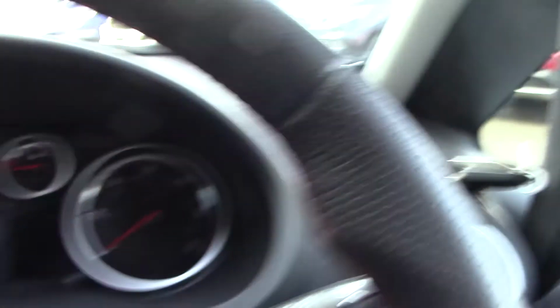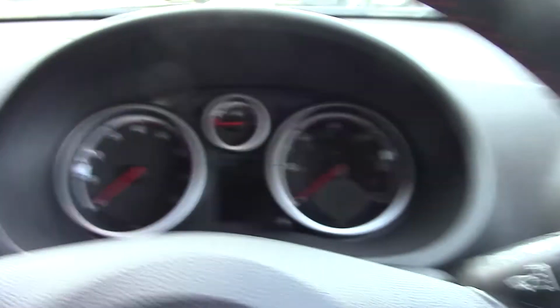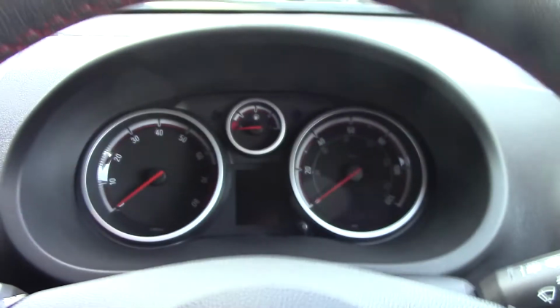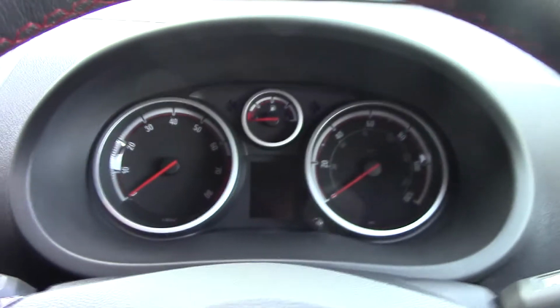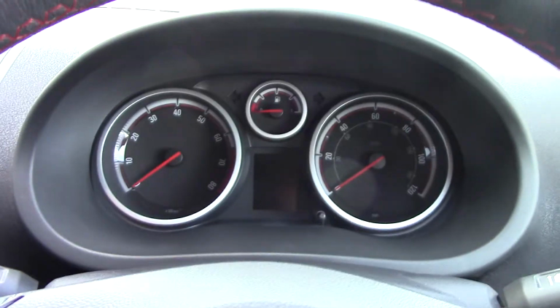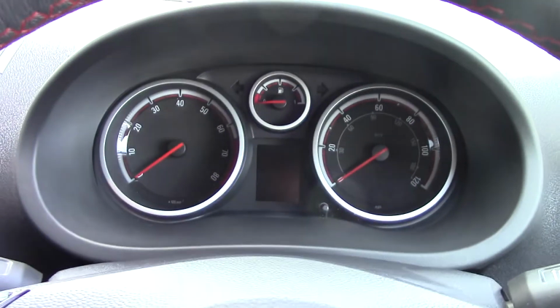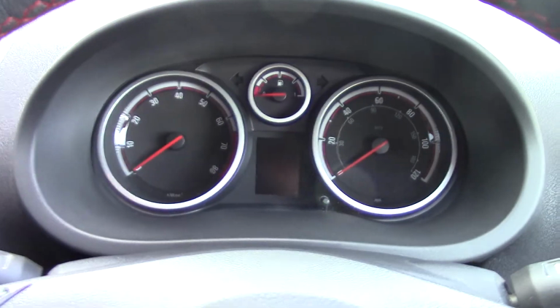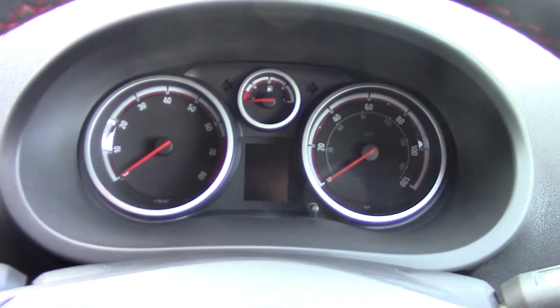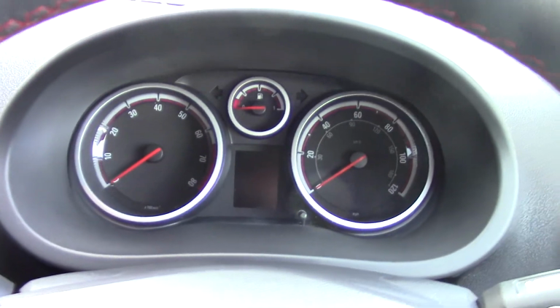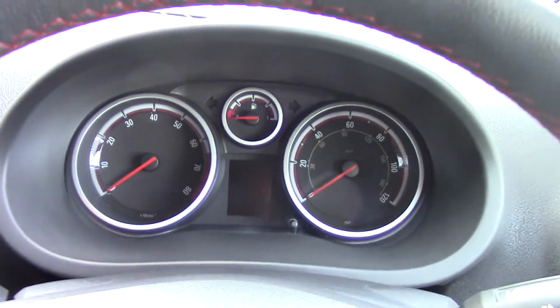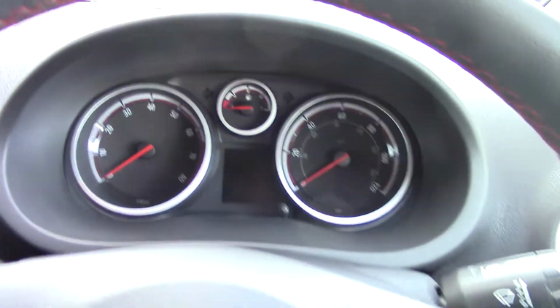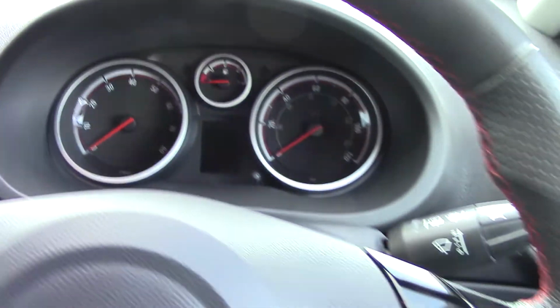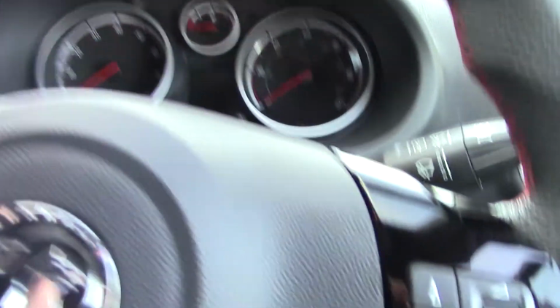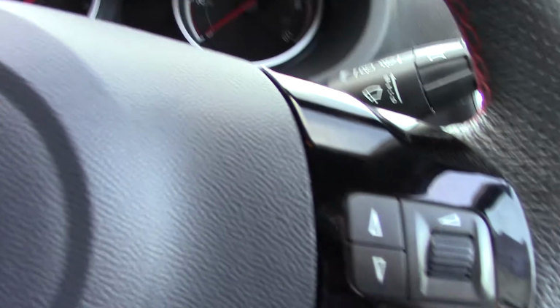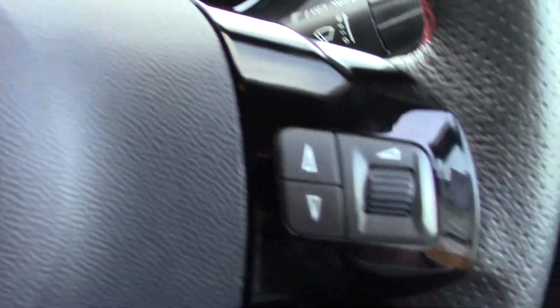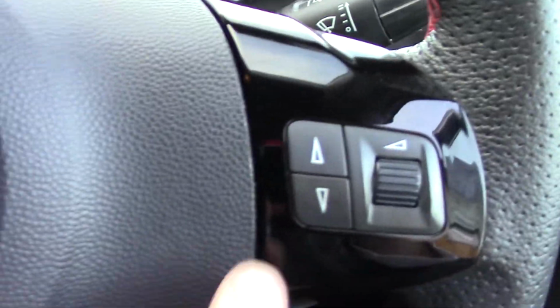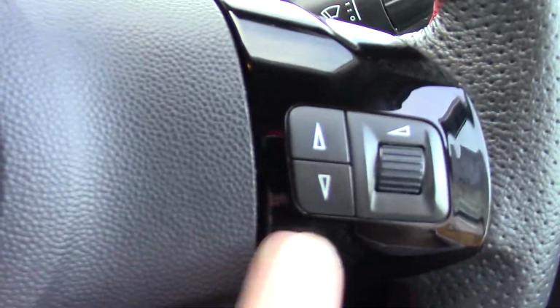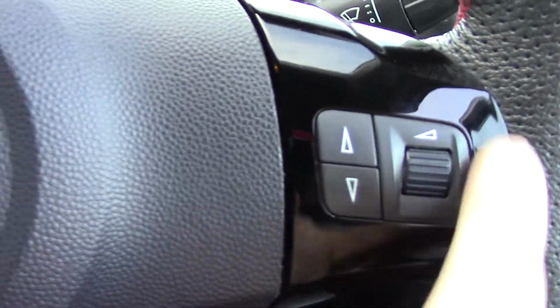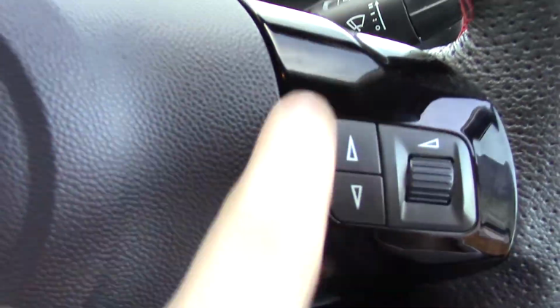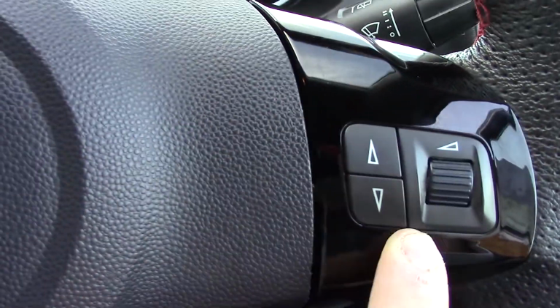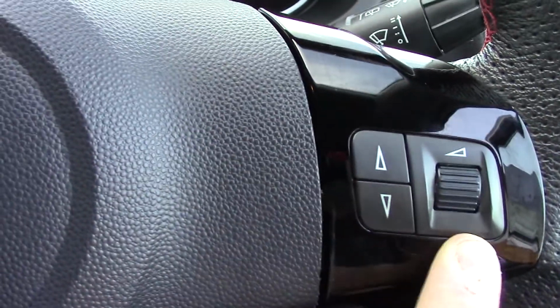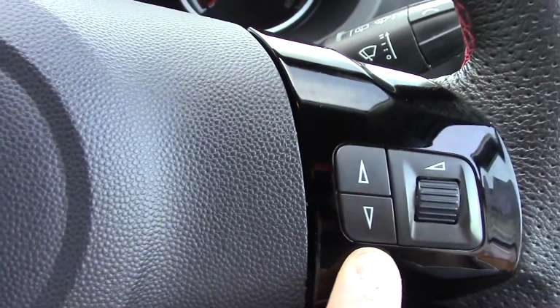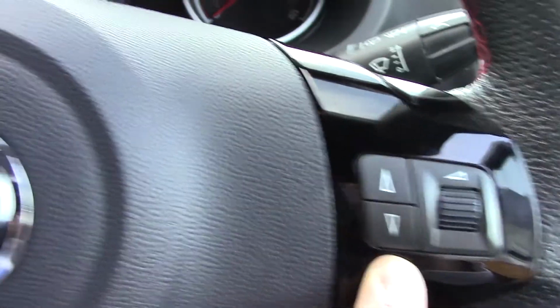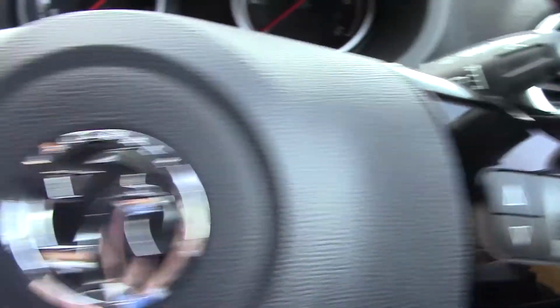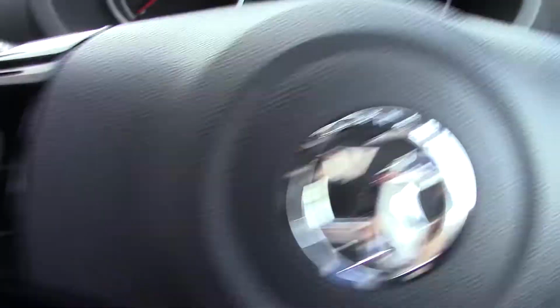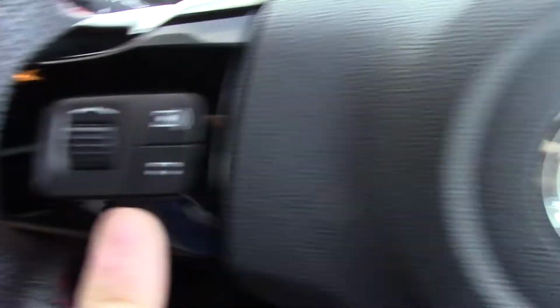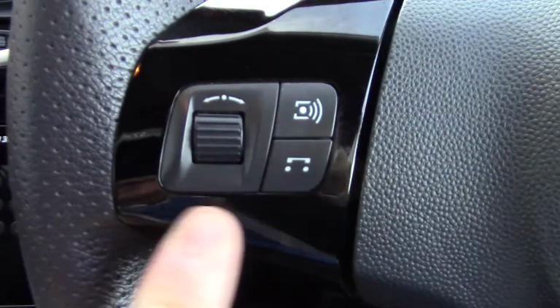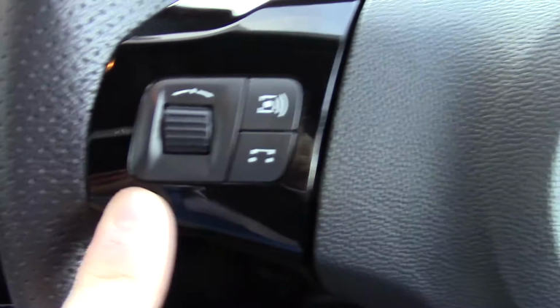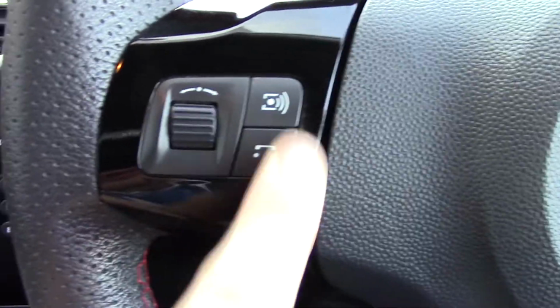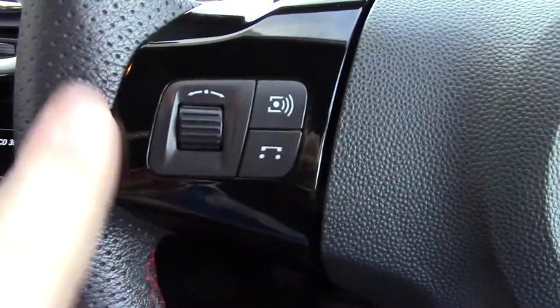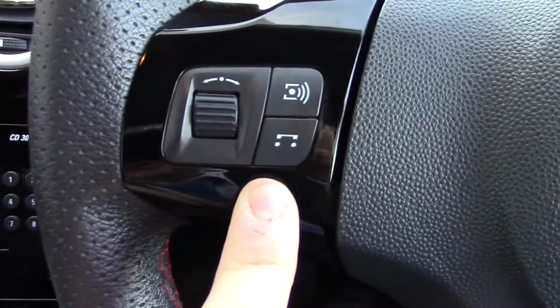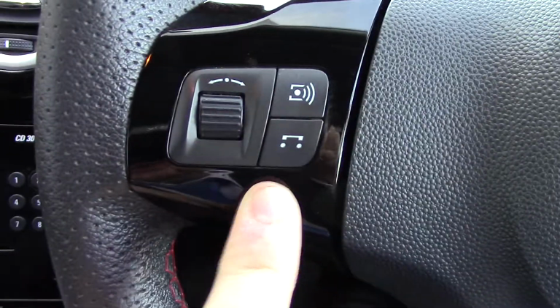Inside we can get a look at the instrument cluster and trip computer. We've got controls on the steering wheel for the volume and functions of the radio, and more radio functions over here.